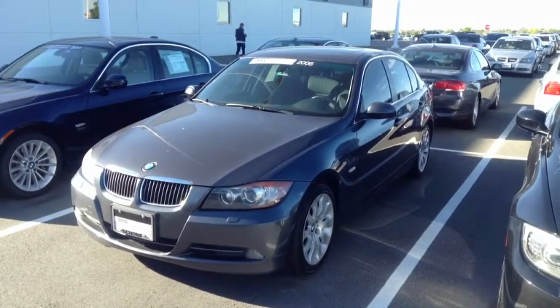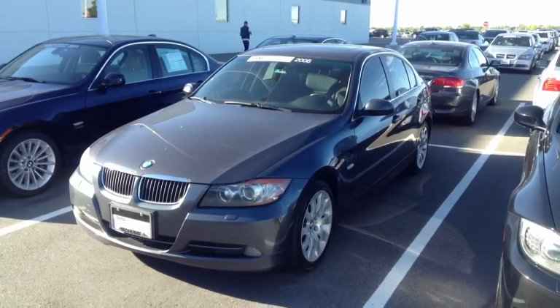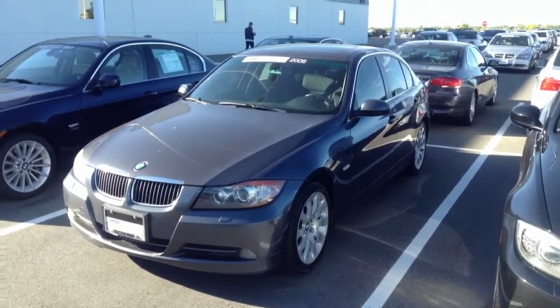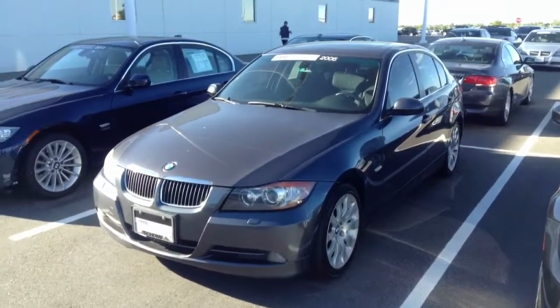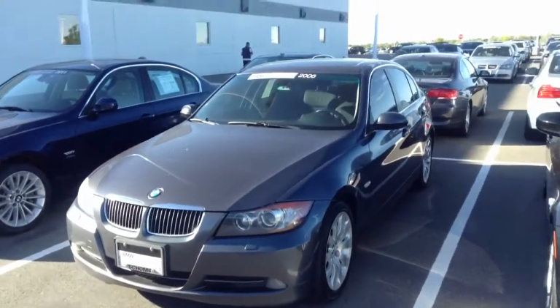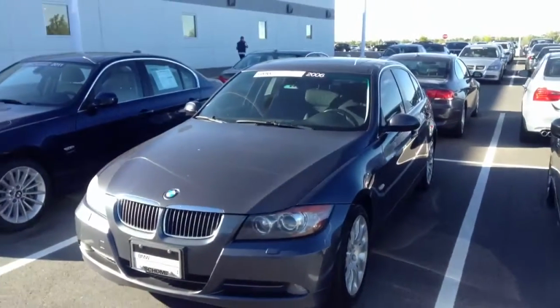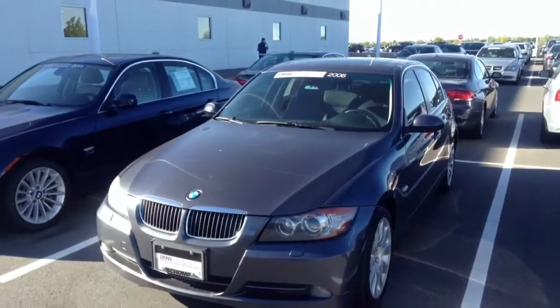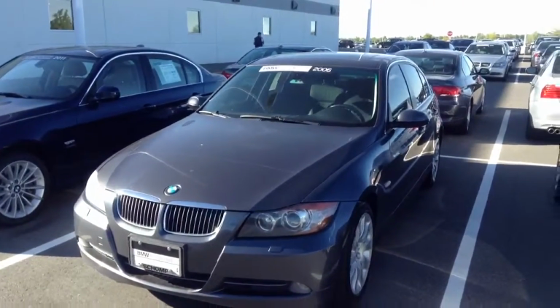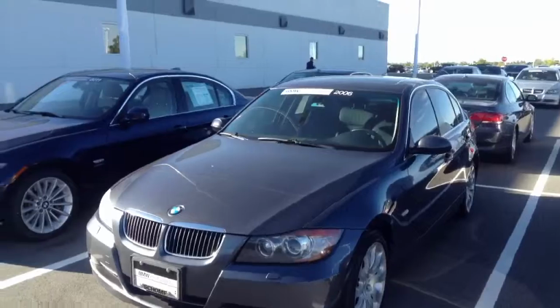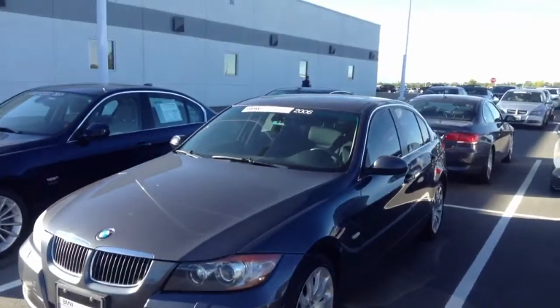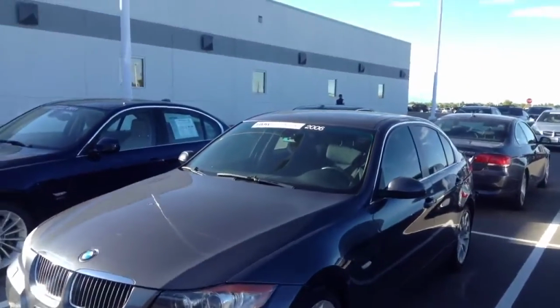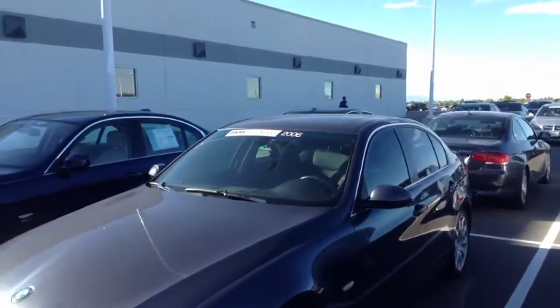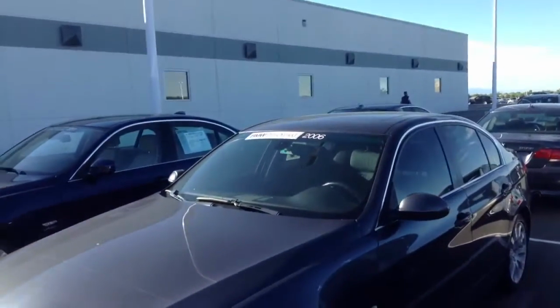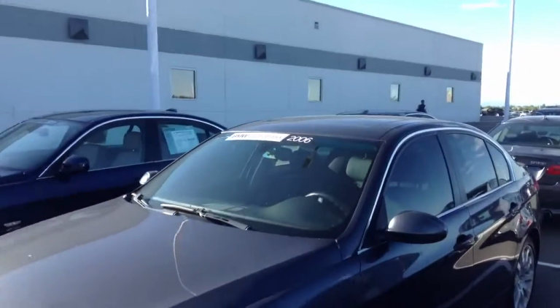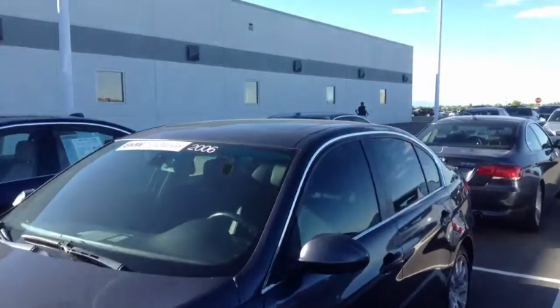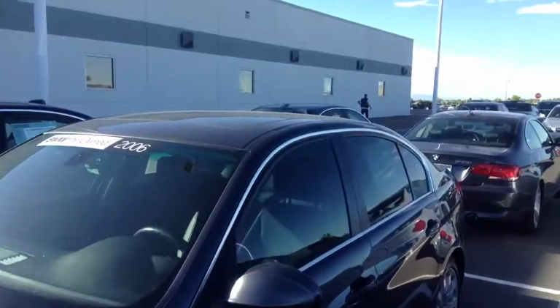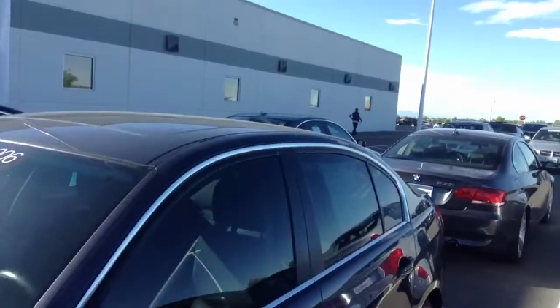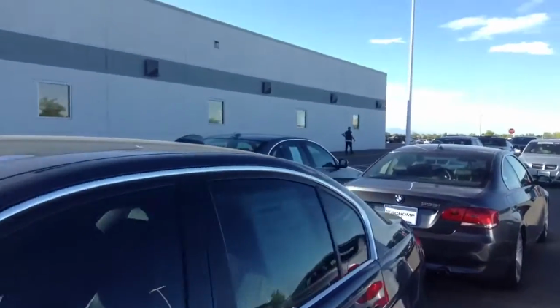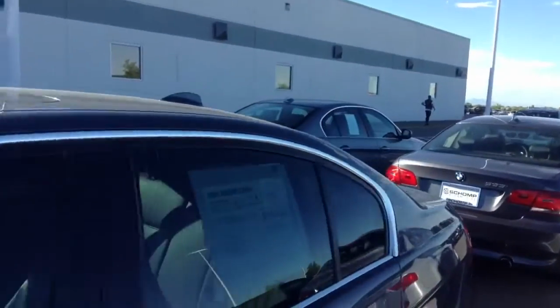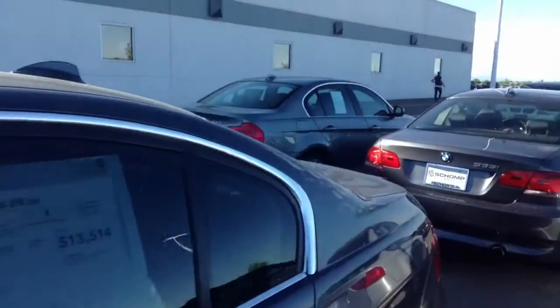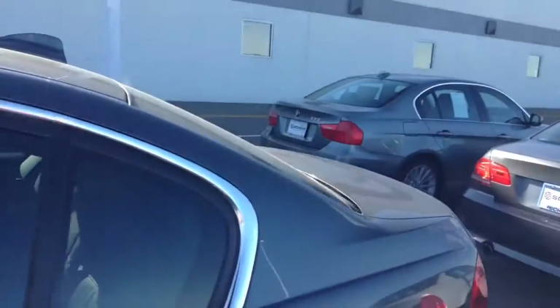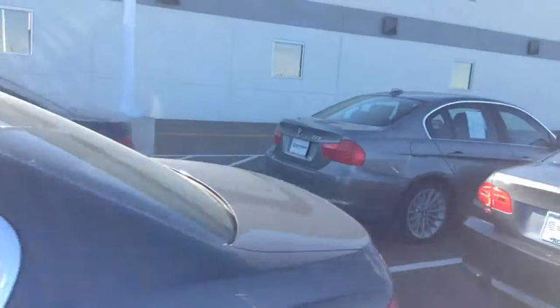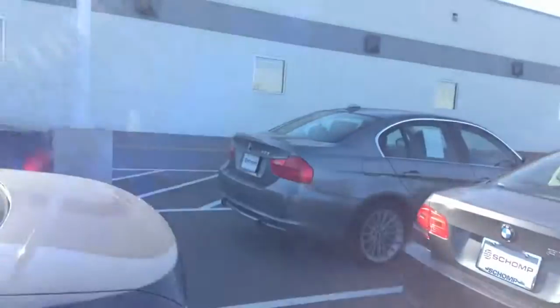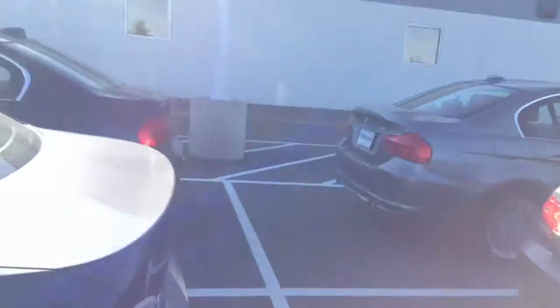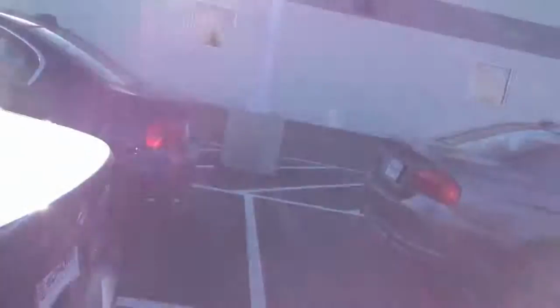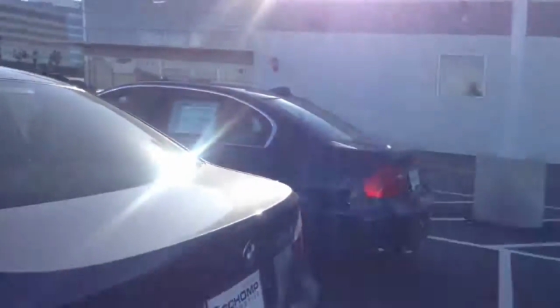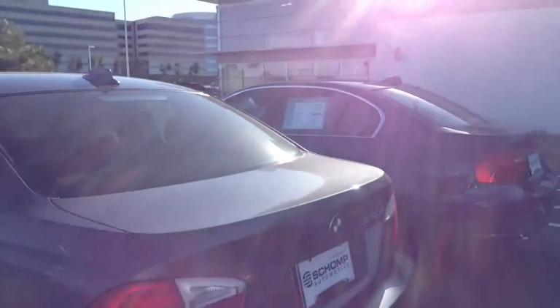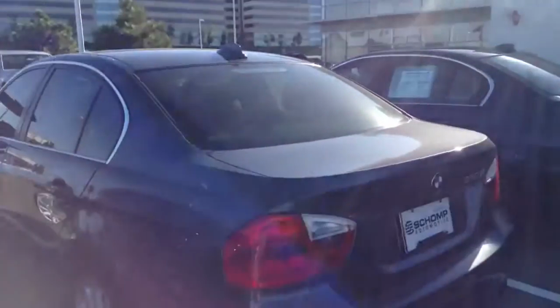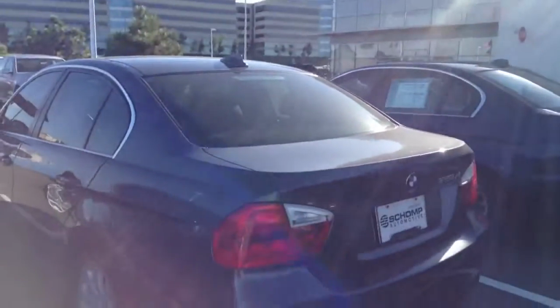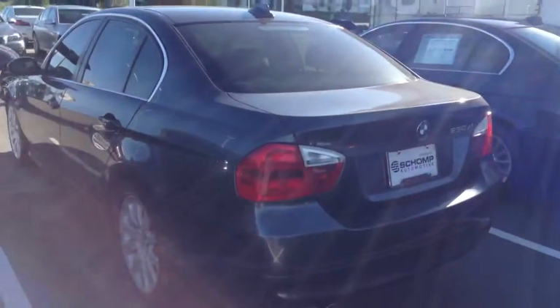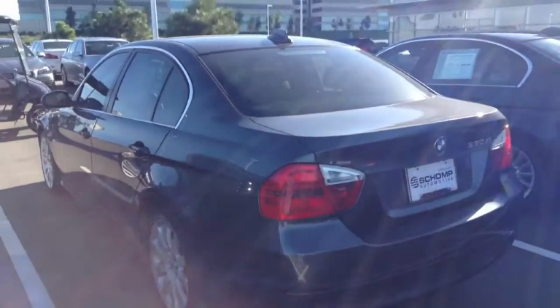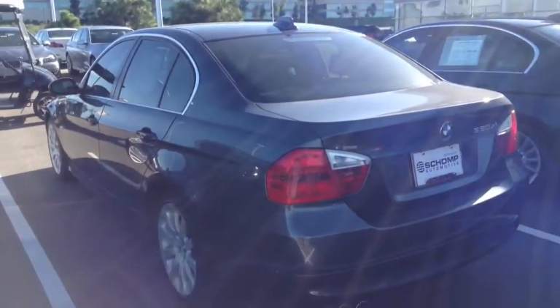Good afternoon IDETA. This is Mo over at Shamp BMW. I just want to shoot a quick video of one of the 2006 330XIs that we have. Both of them are in excellent condition. This happens to be the sparkling graphite one.